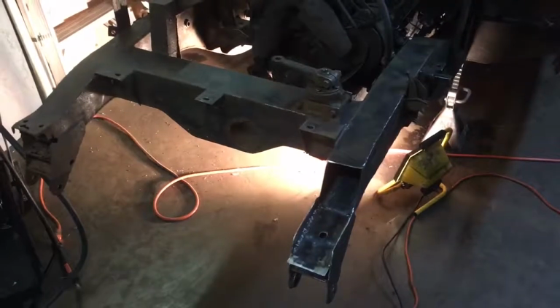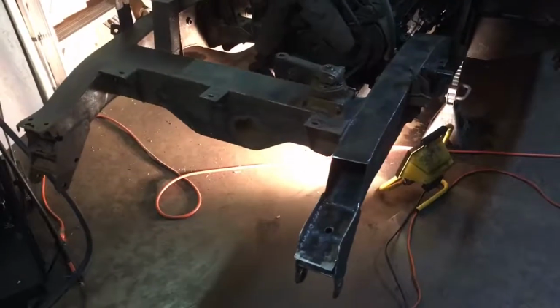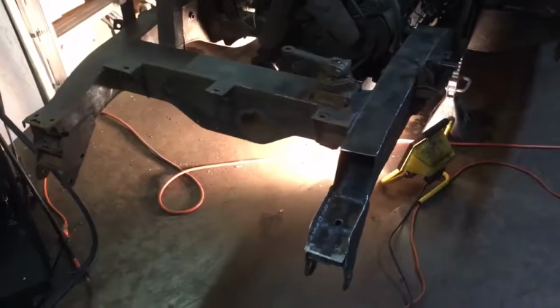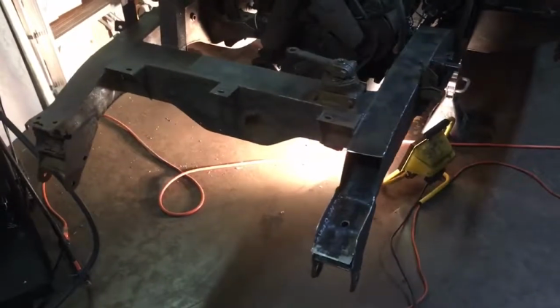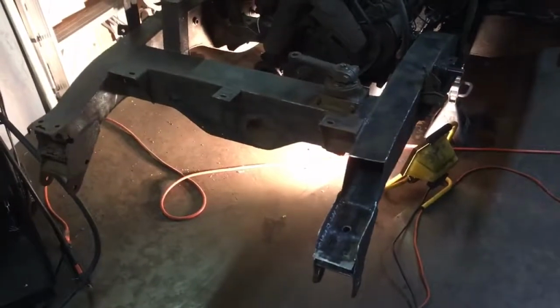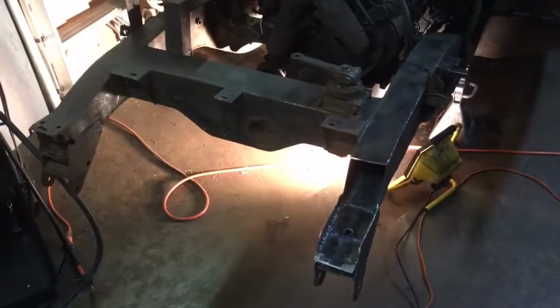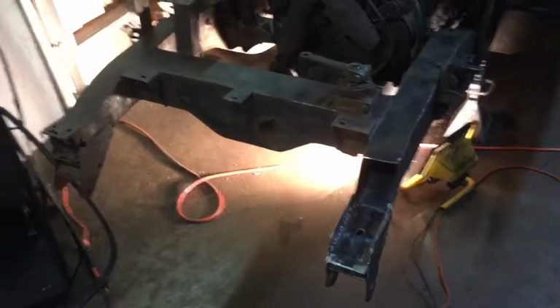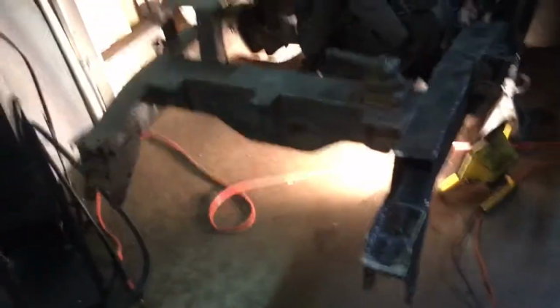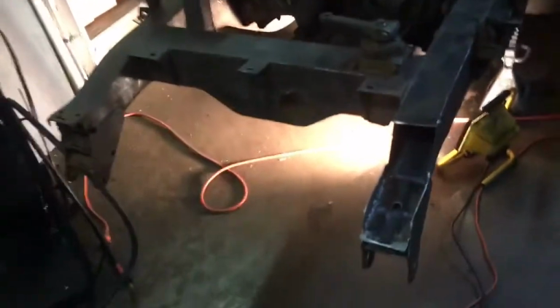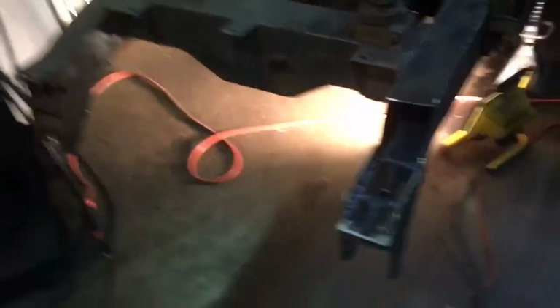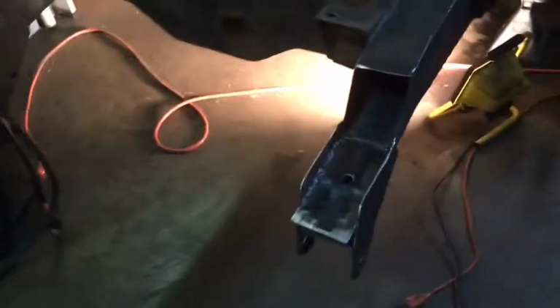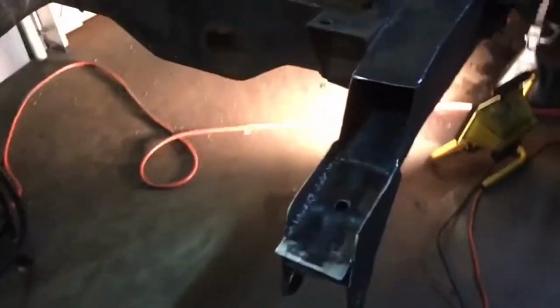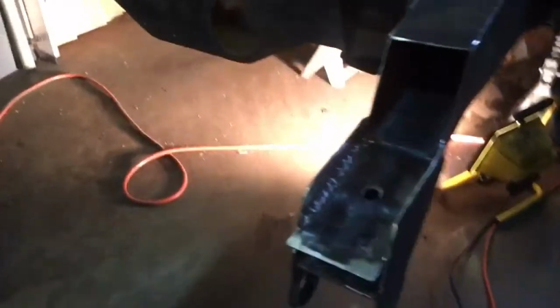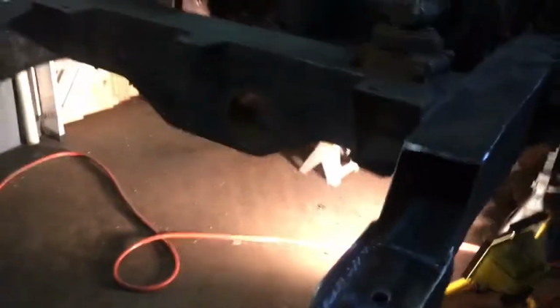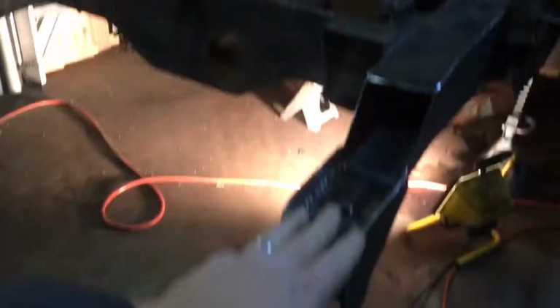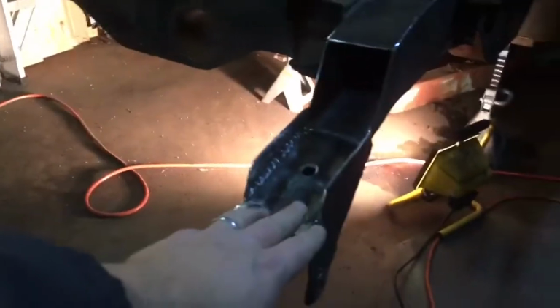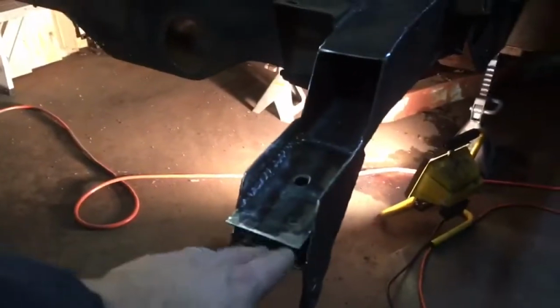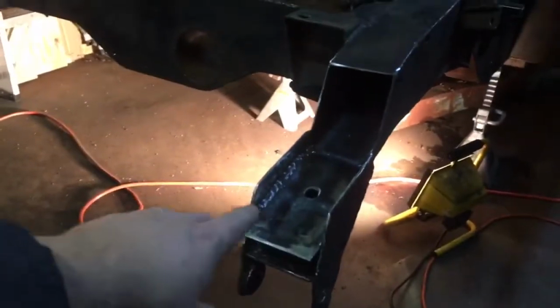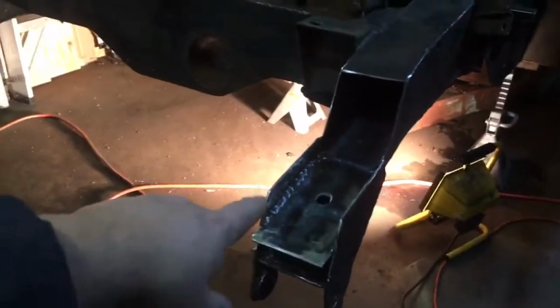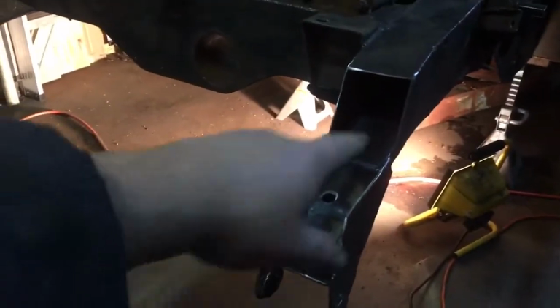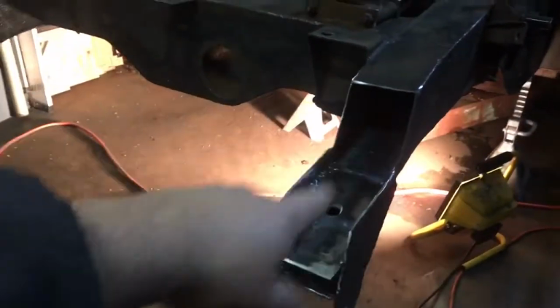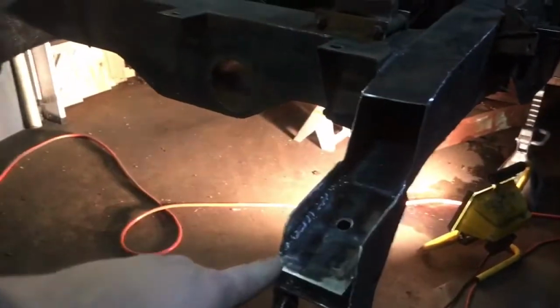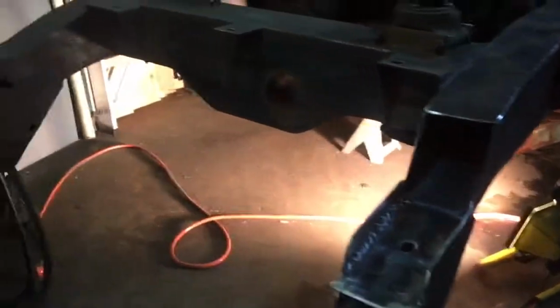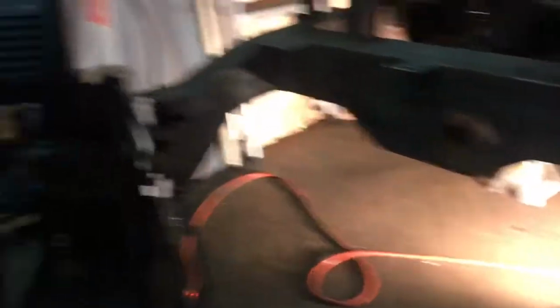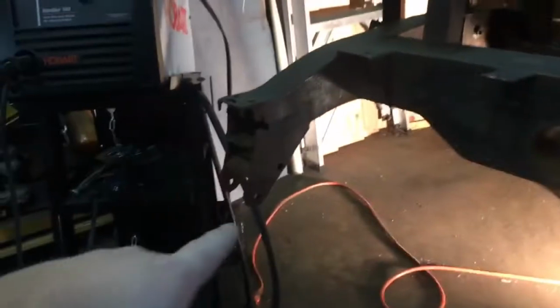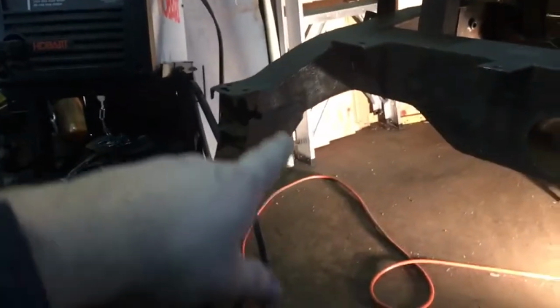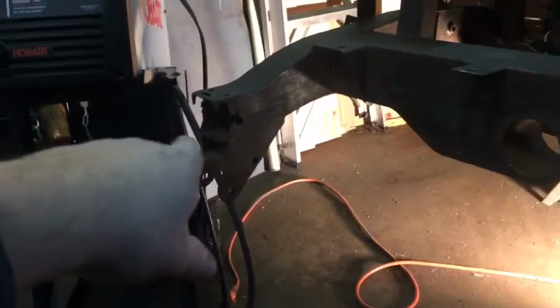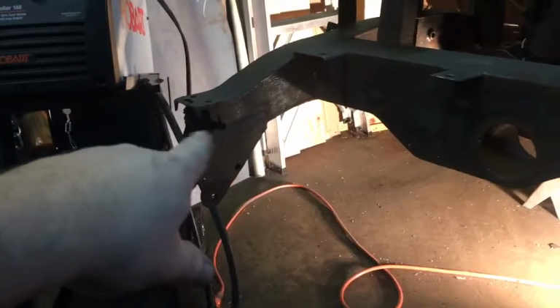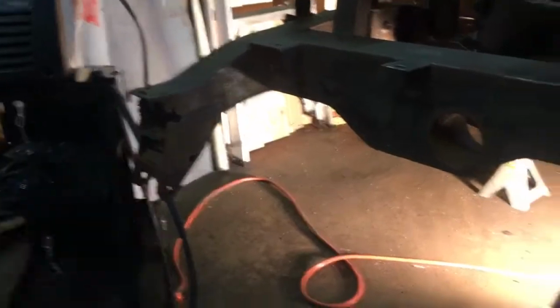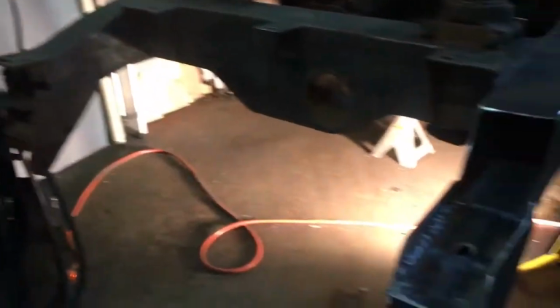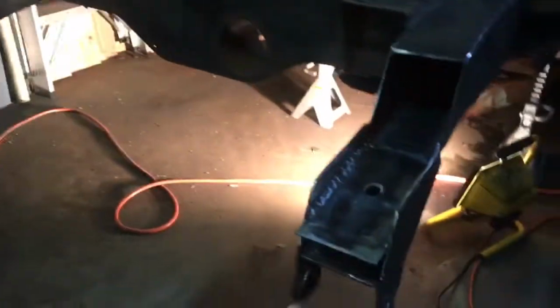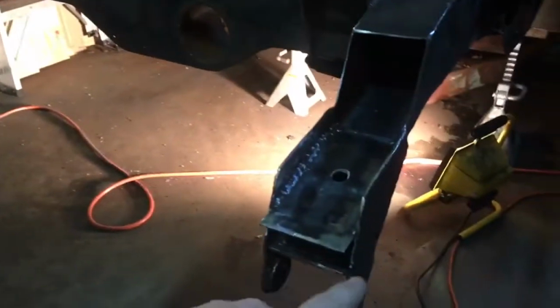Here's another update on the Land Rover. I've been working over here on this side welding in some plate. I haven't started on that side yet.